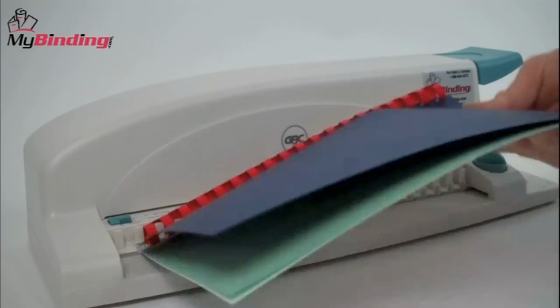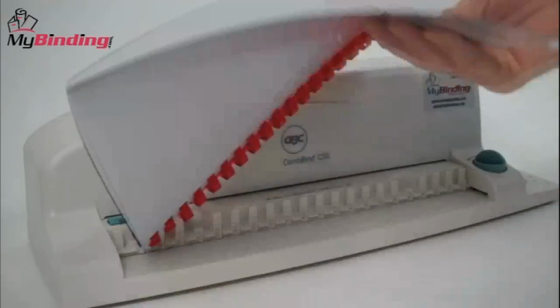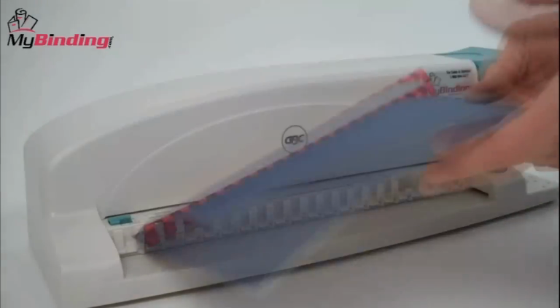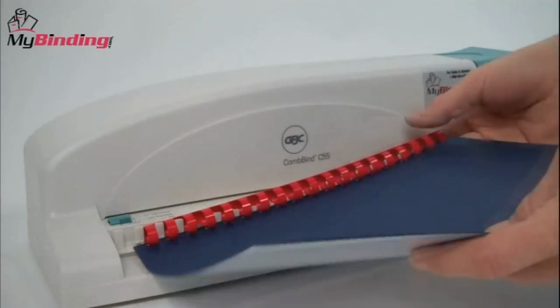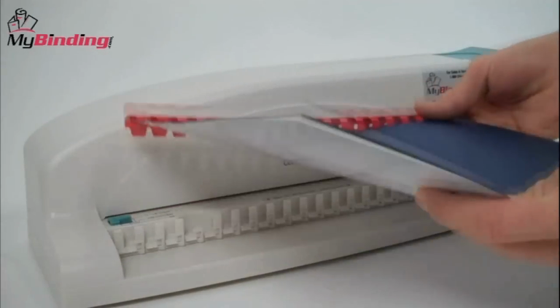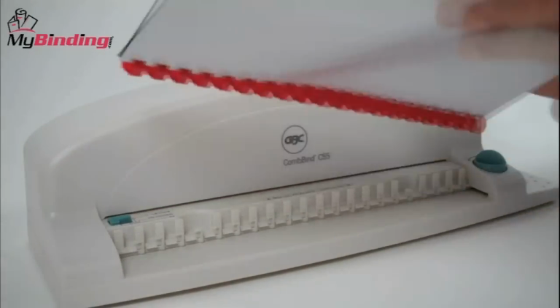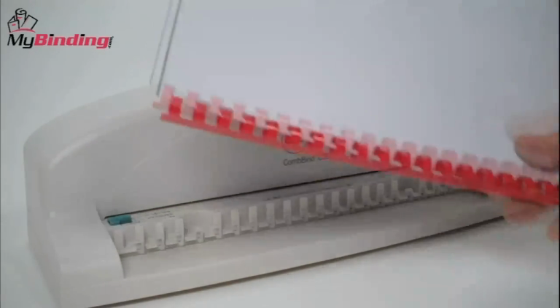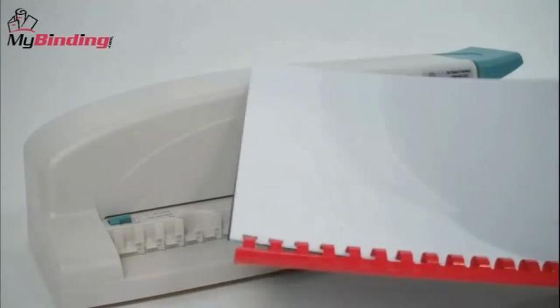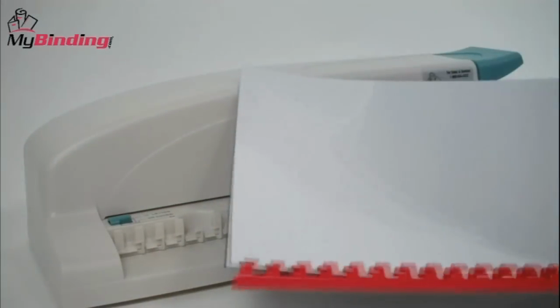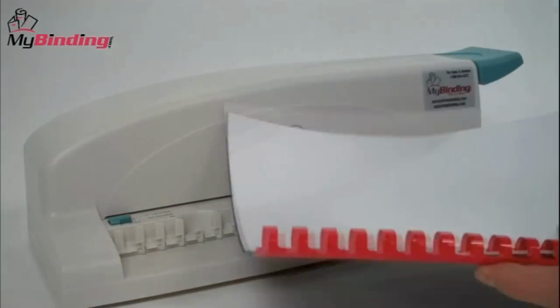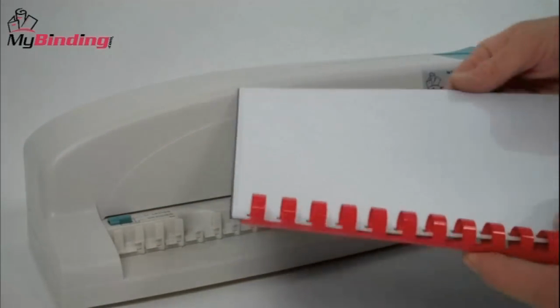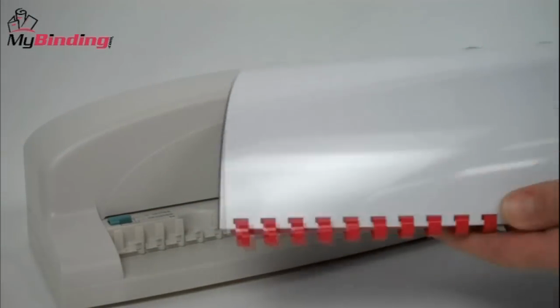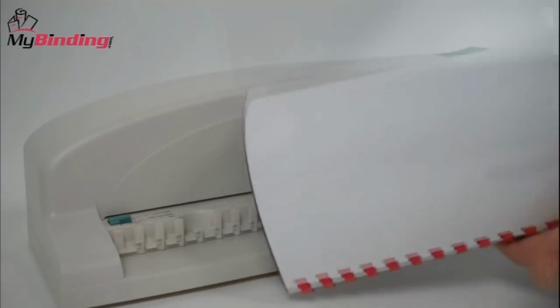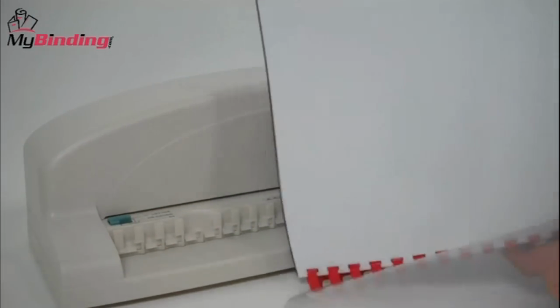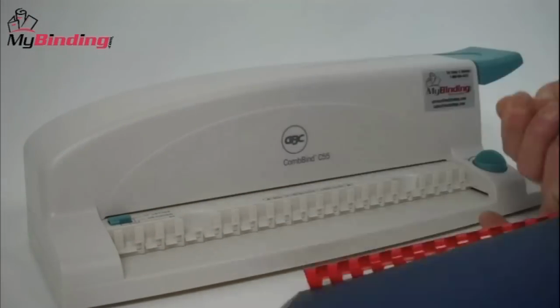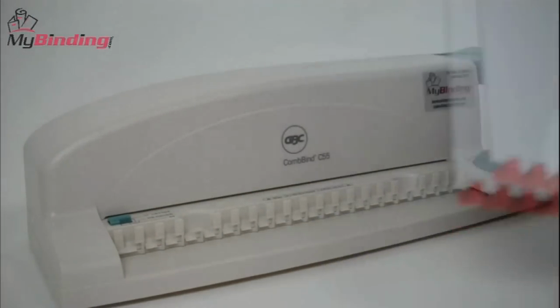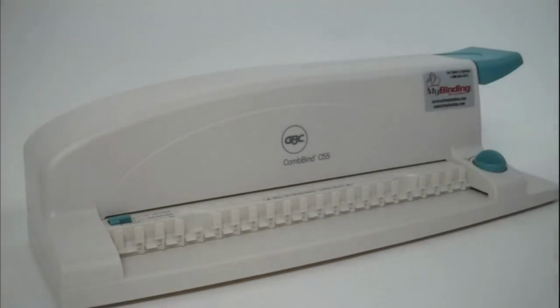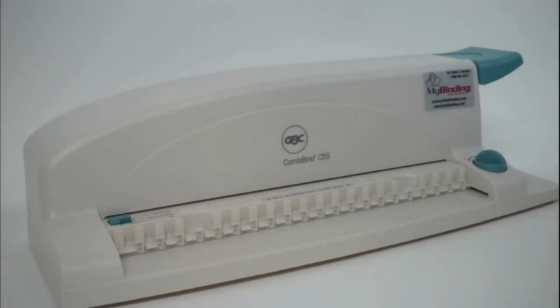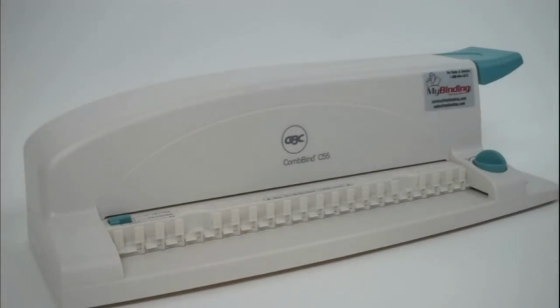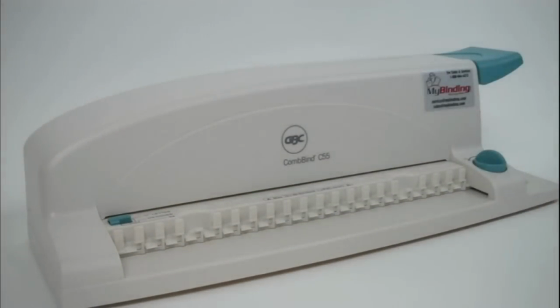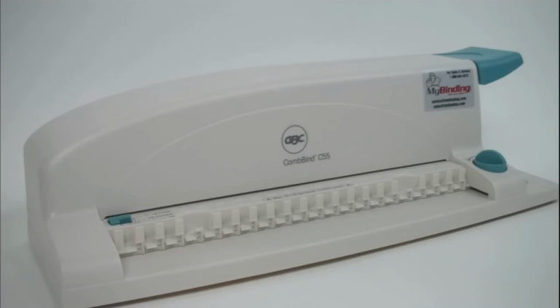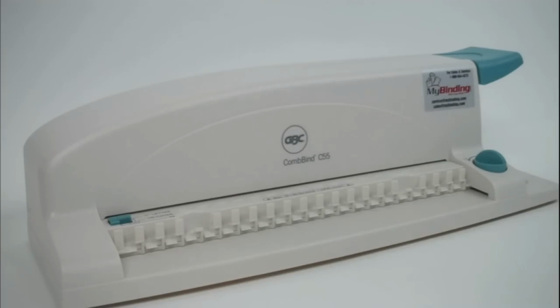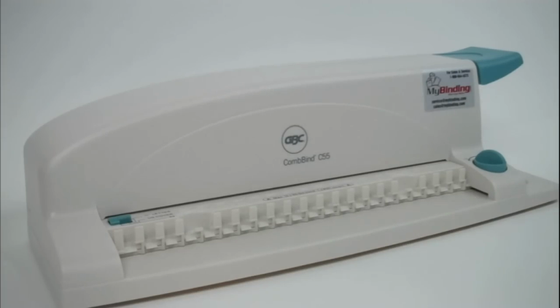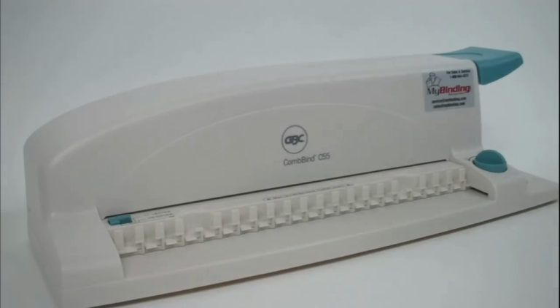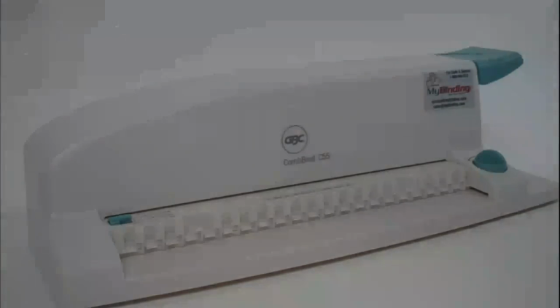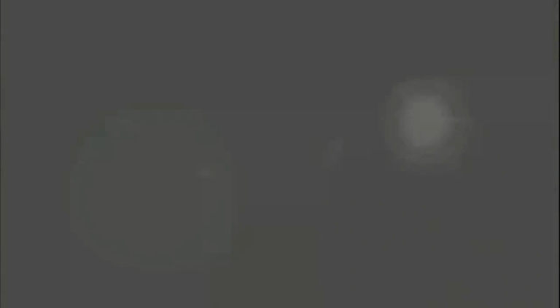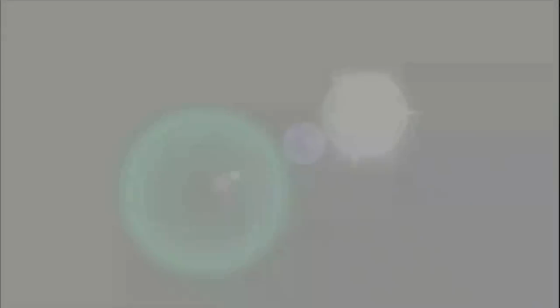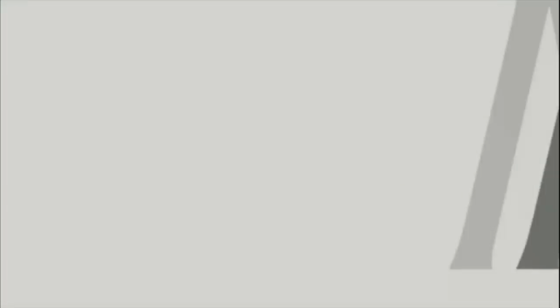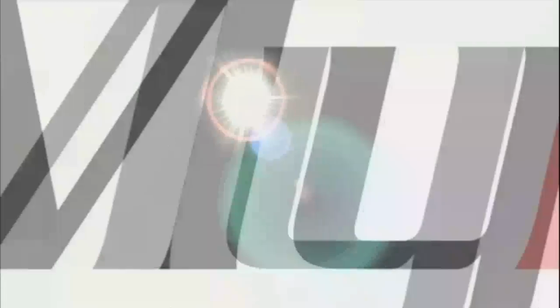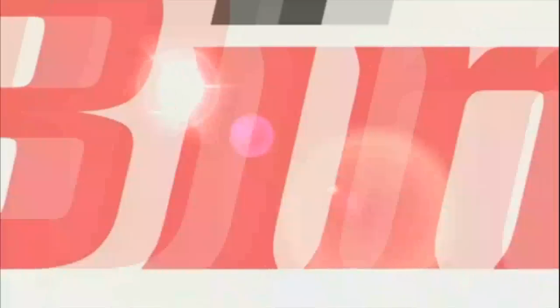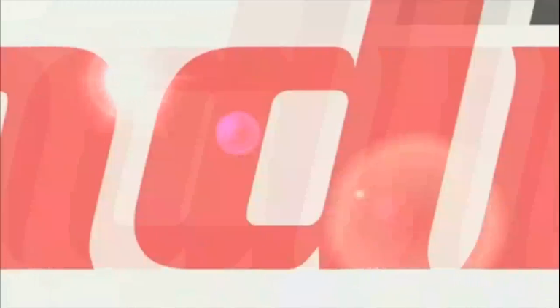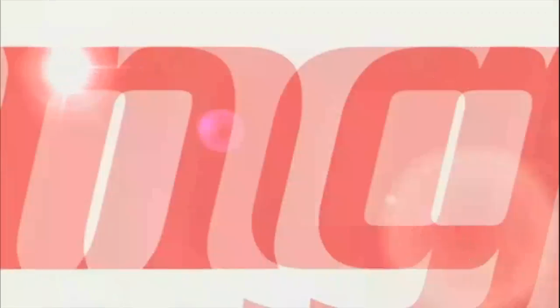And there it is. The C55 is as easy as that. For more demos and reviews on this product and many more, check out MyBinding.com.